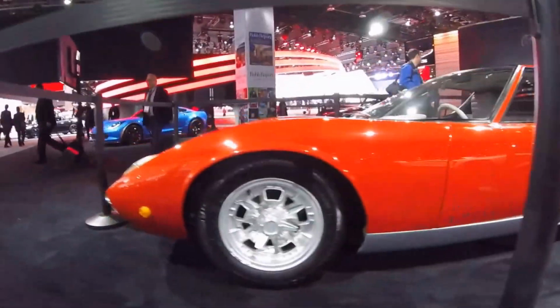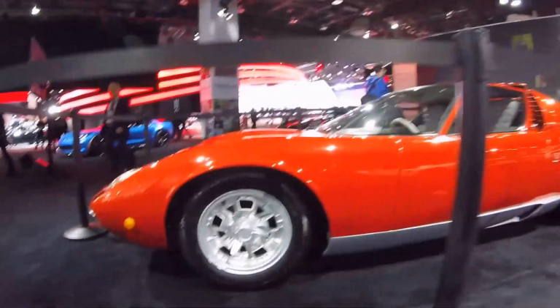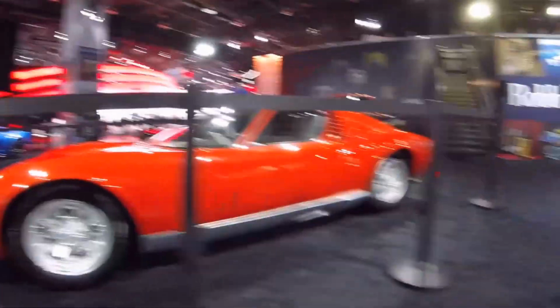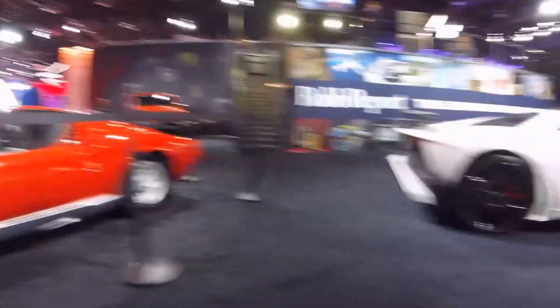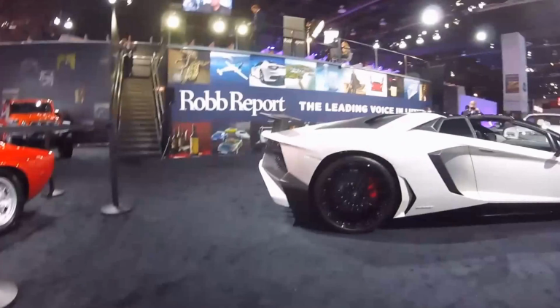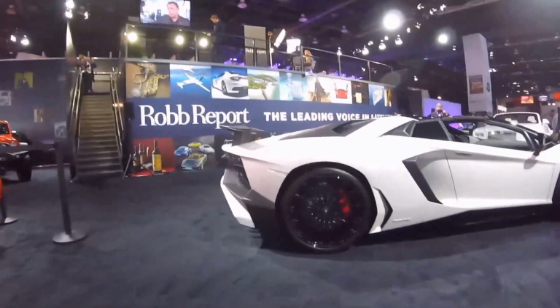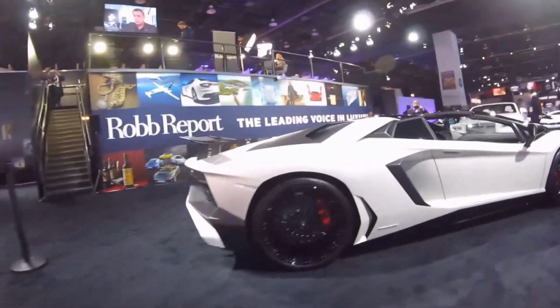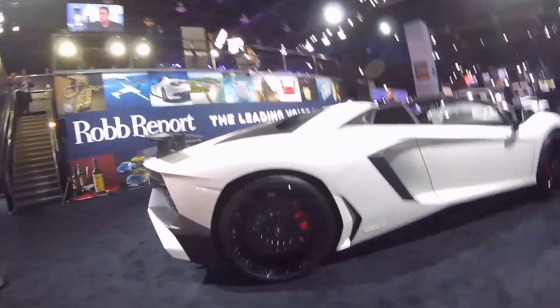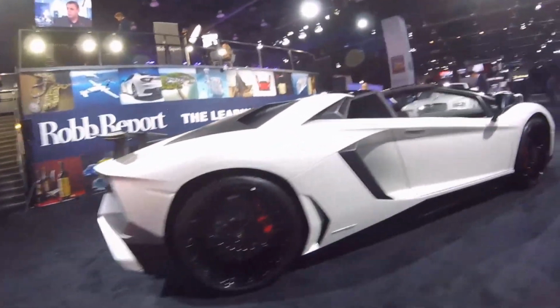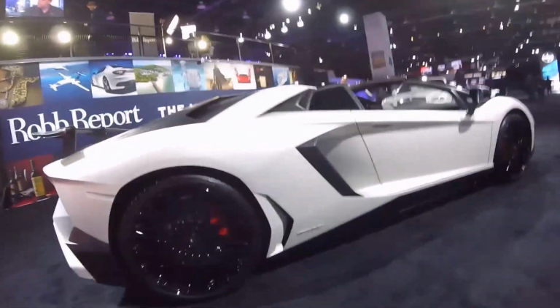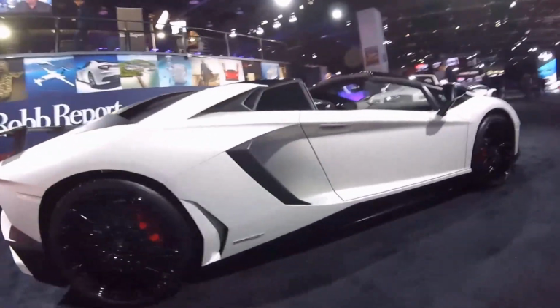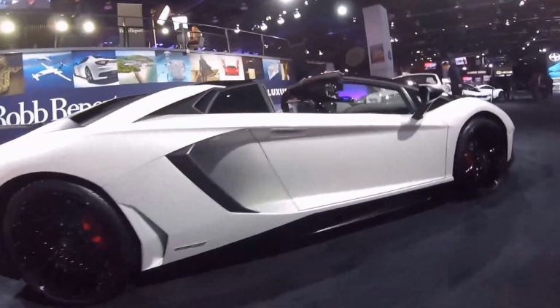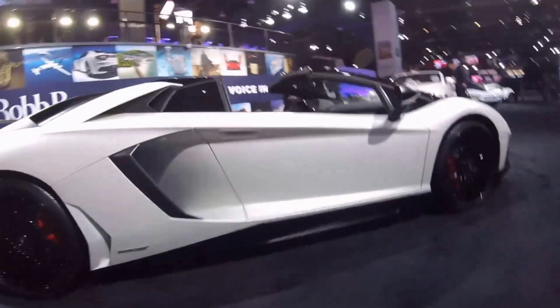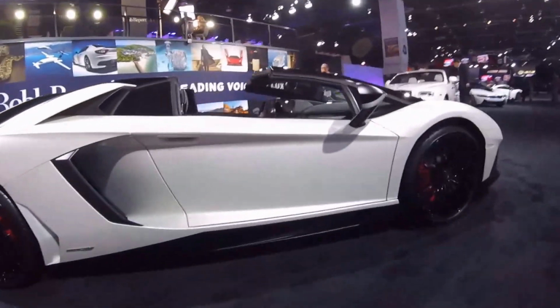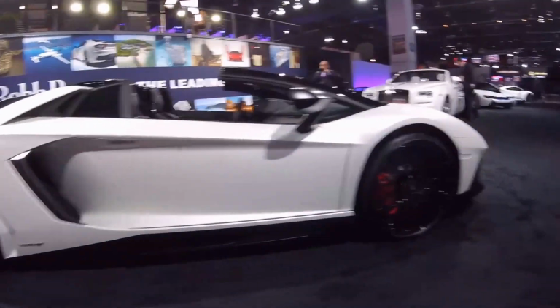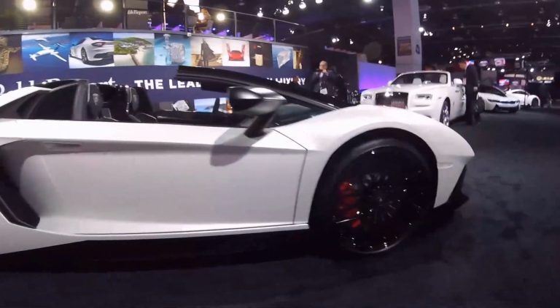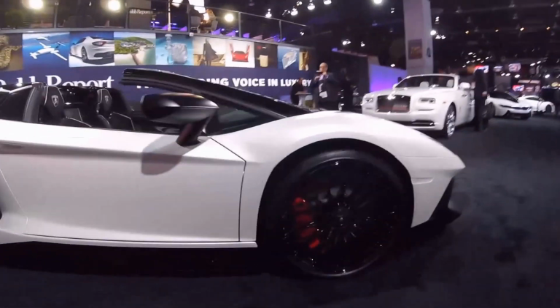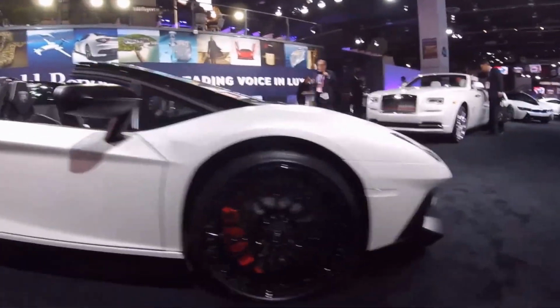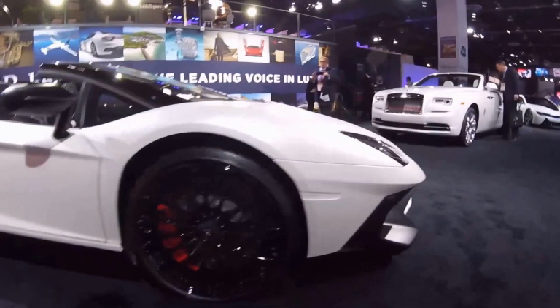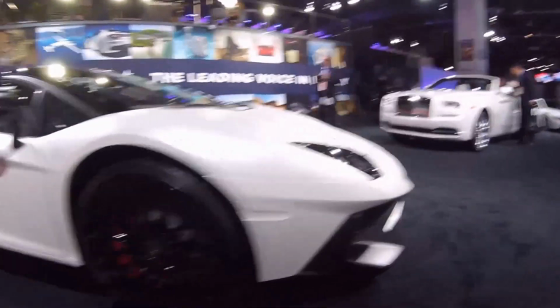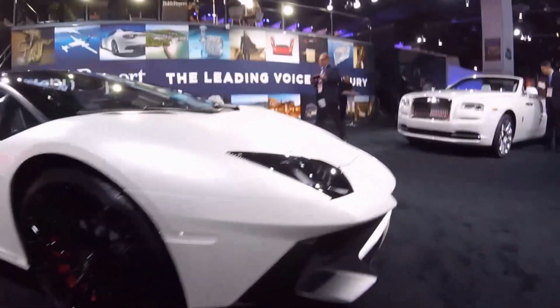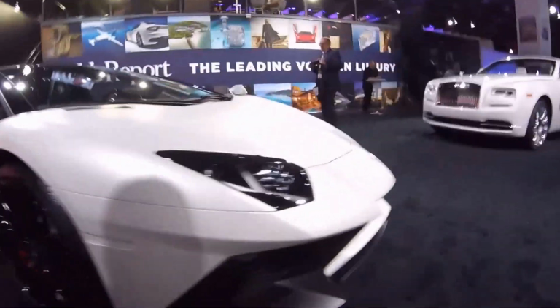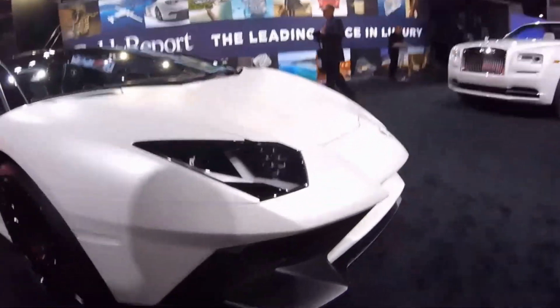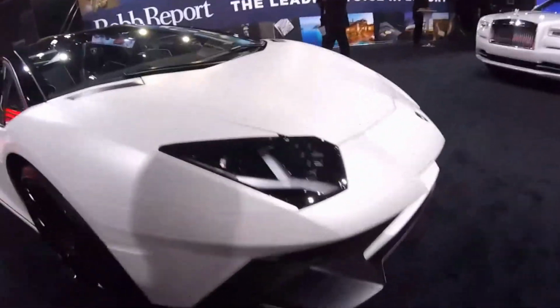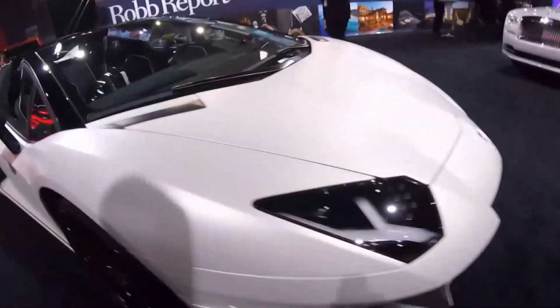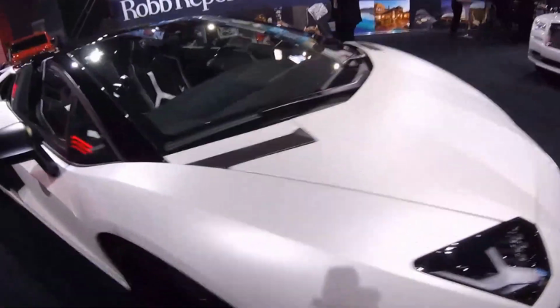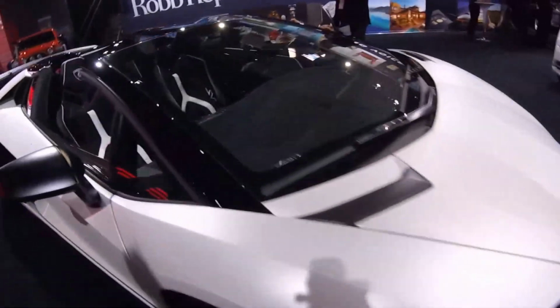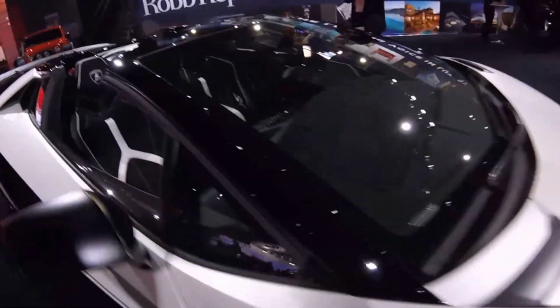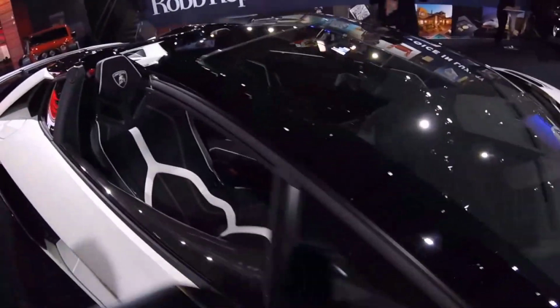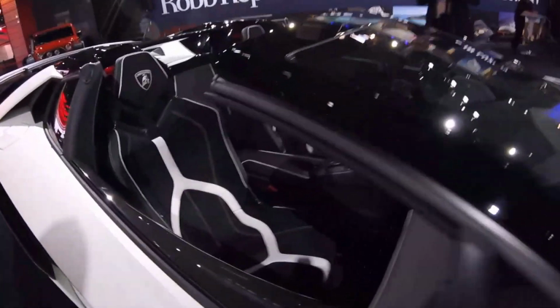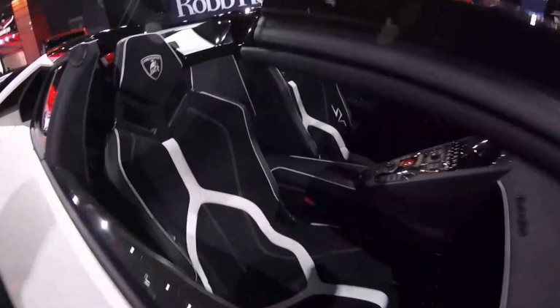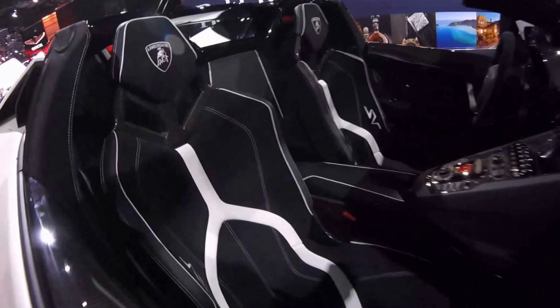Speaking of Lamborghinis, check that out — an Aventador Roadster. It's got this beautiful matte white finish. Check out those seats.